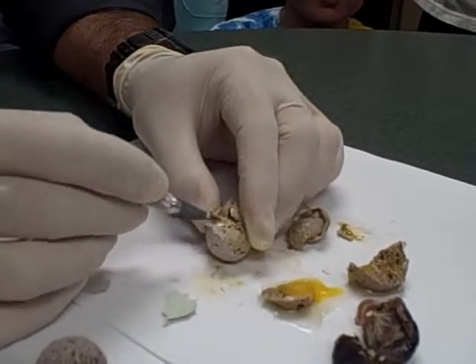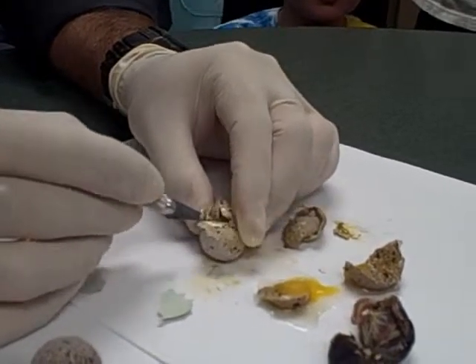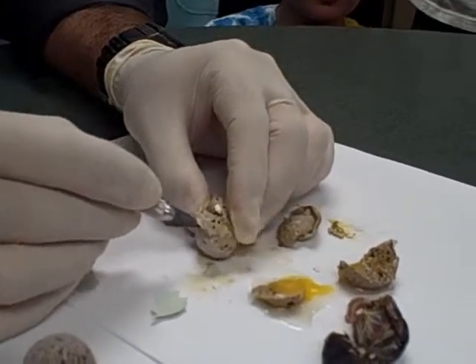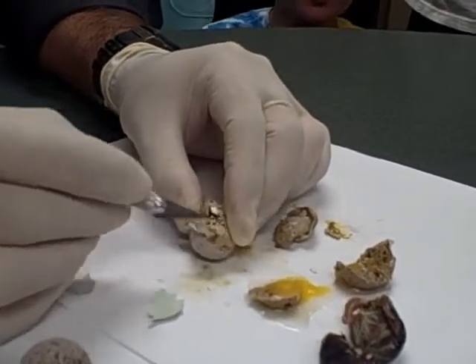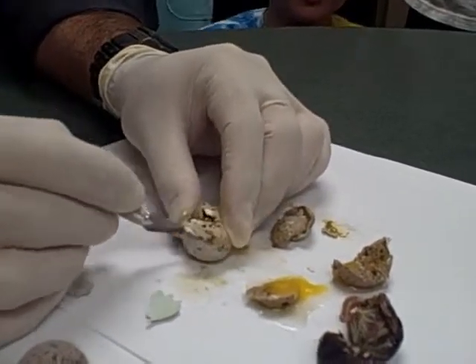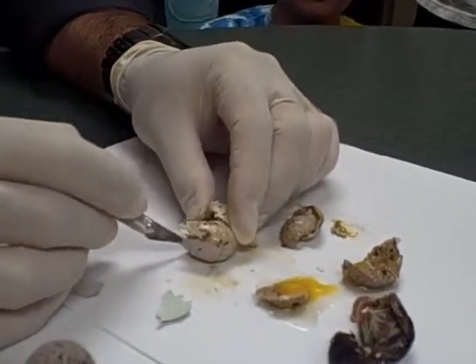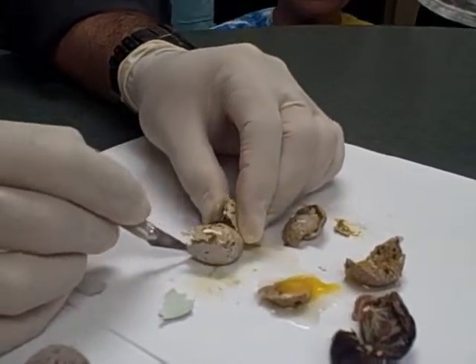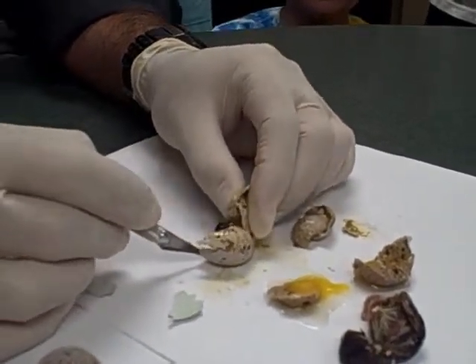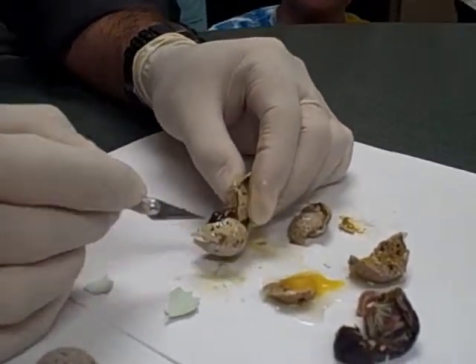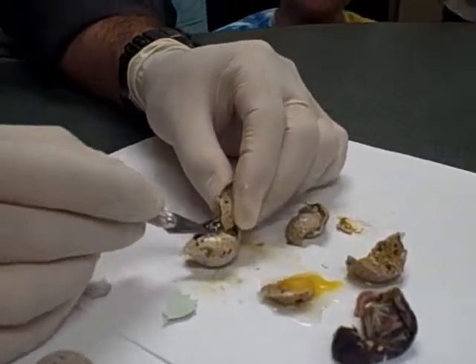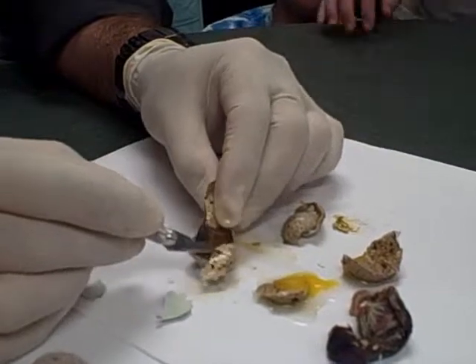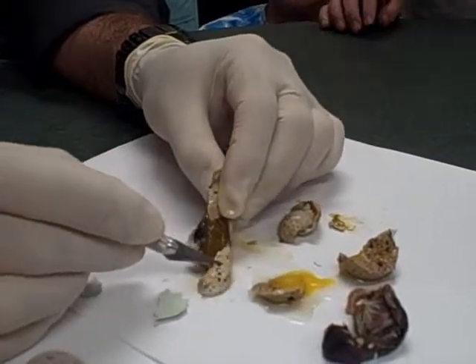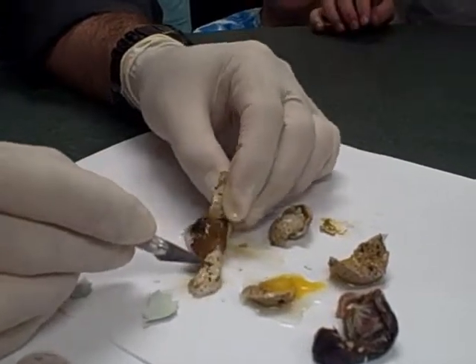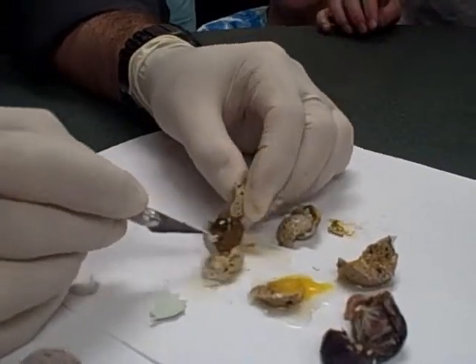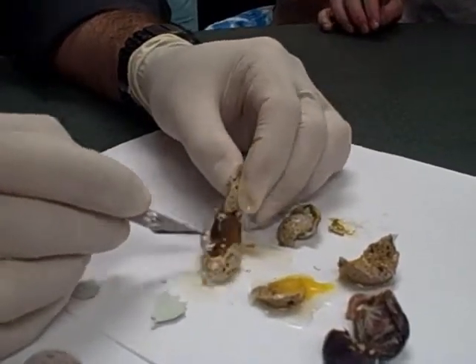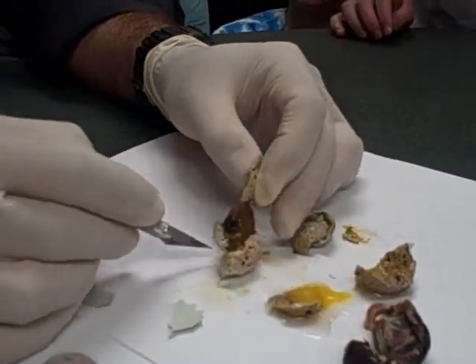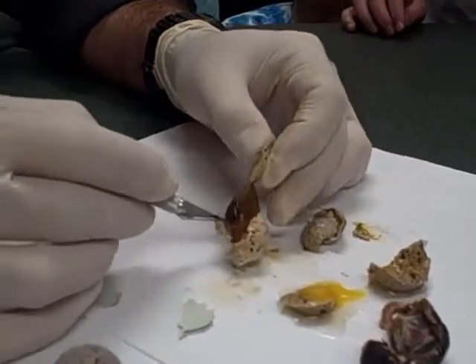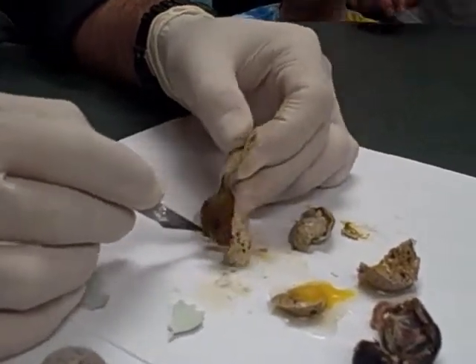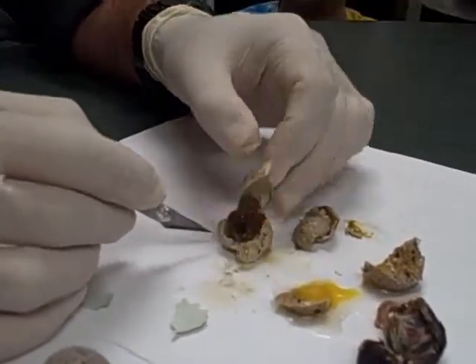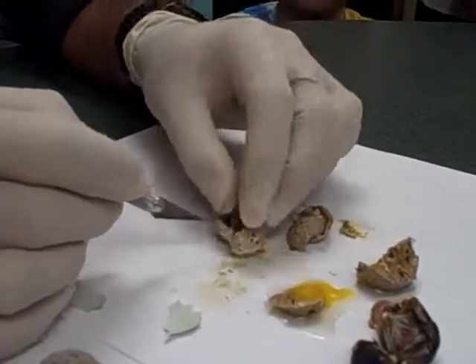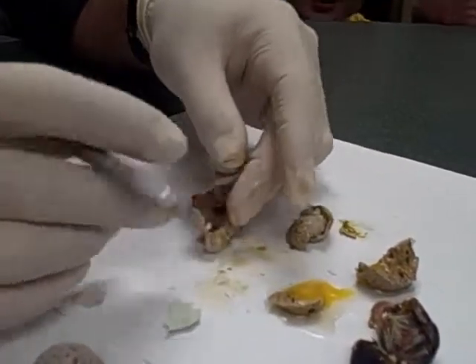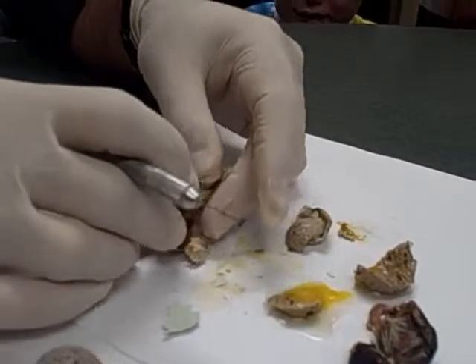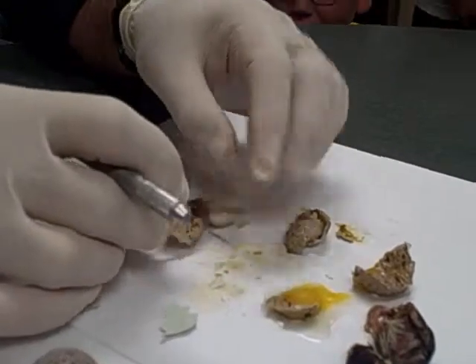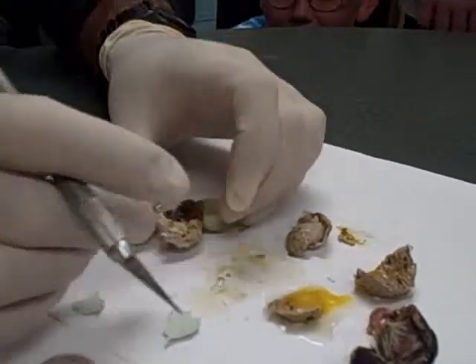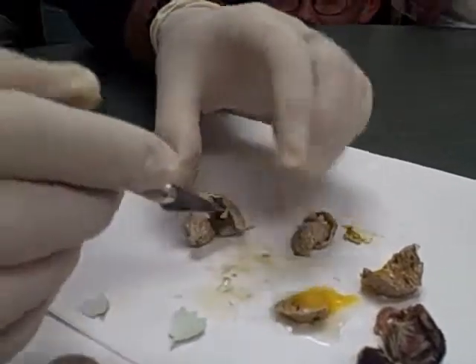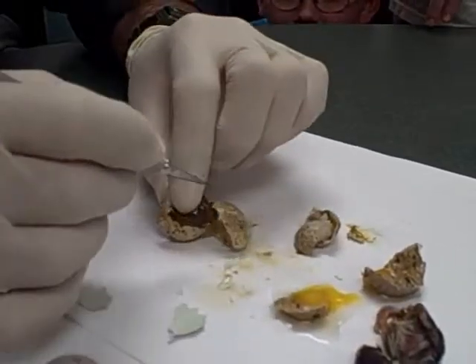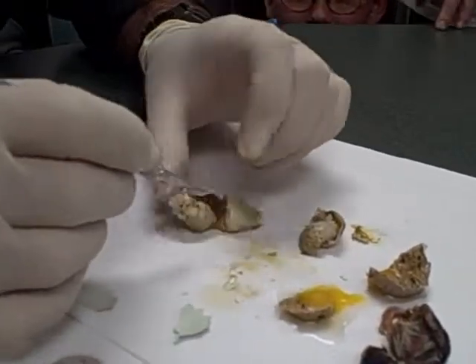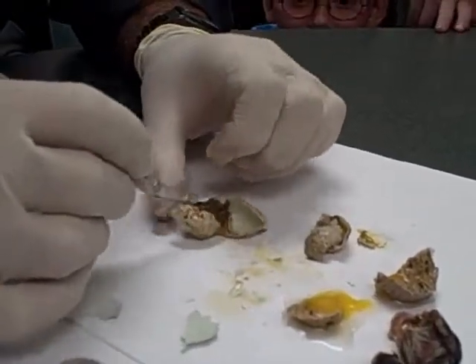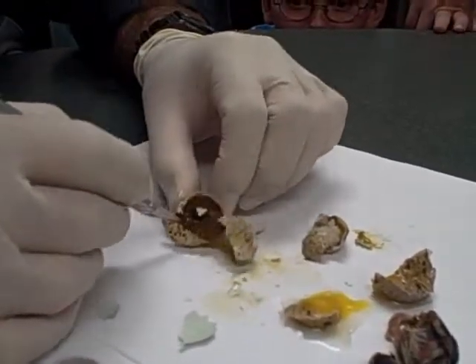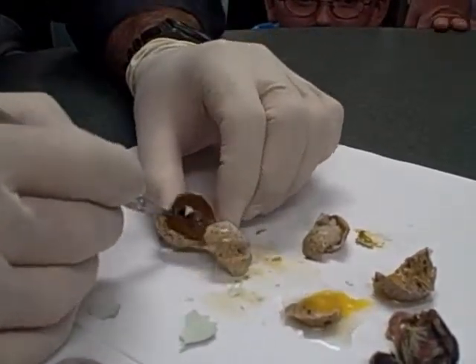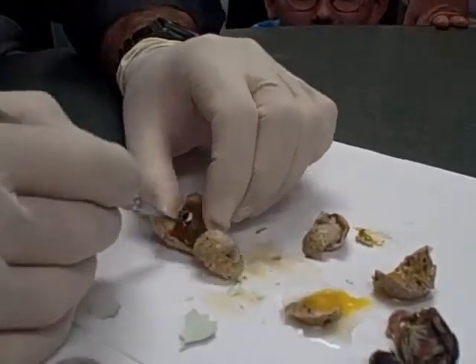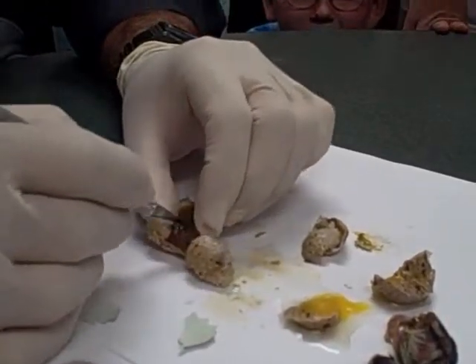We got another chicken here. Oh yes — this one died very early on. It doesn't even look like a baby quail at all.